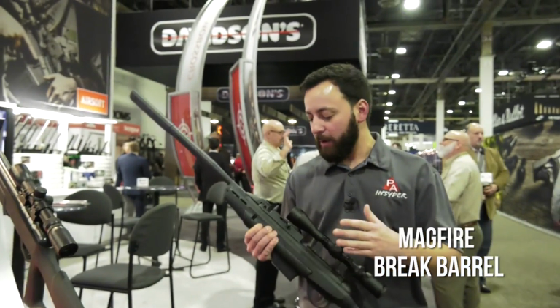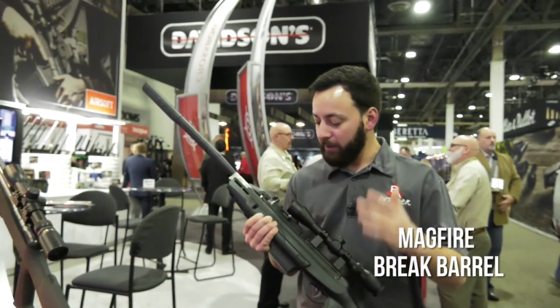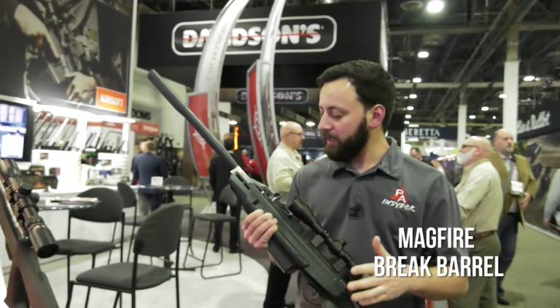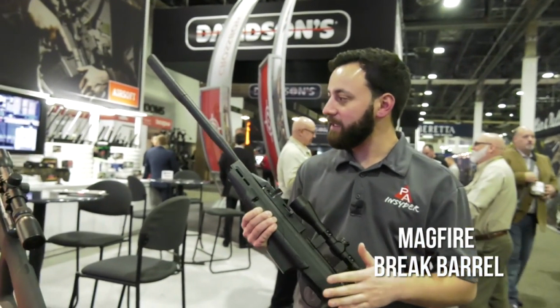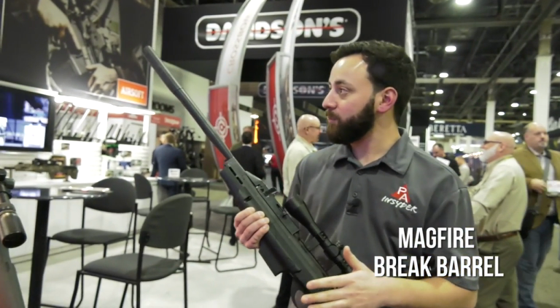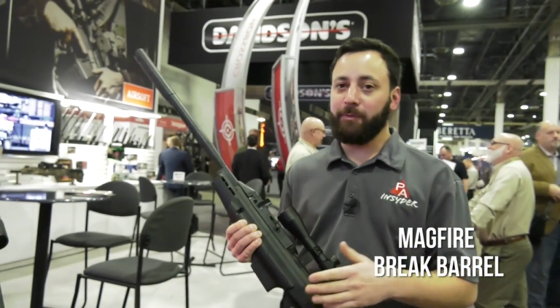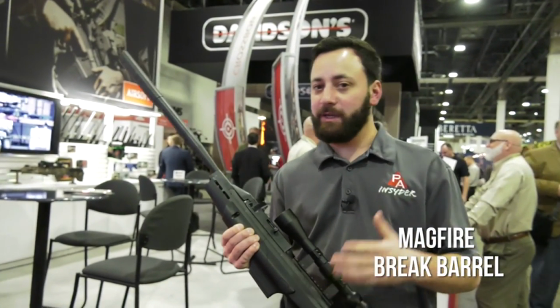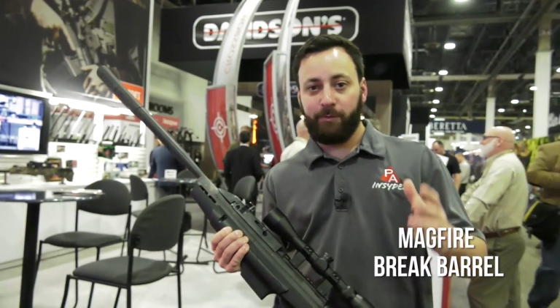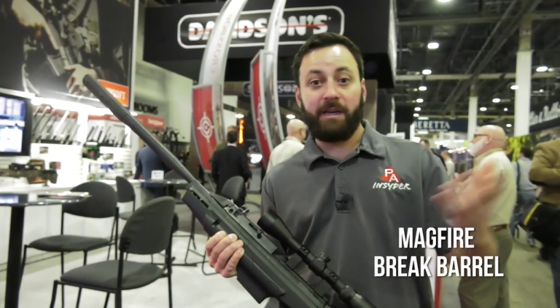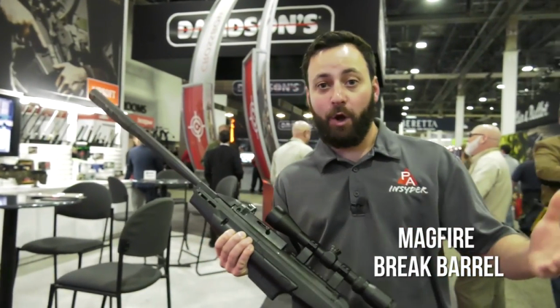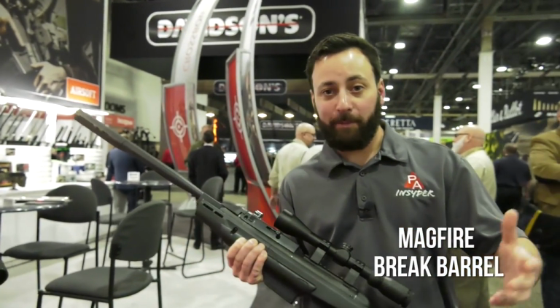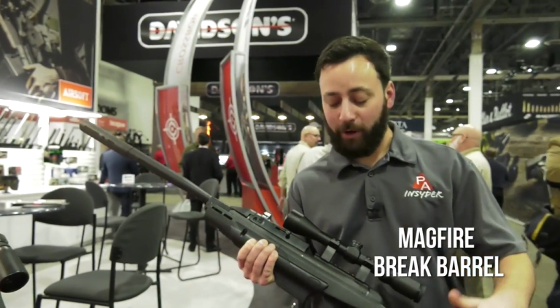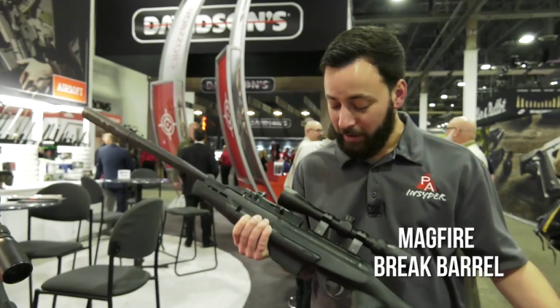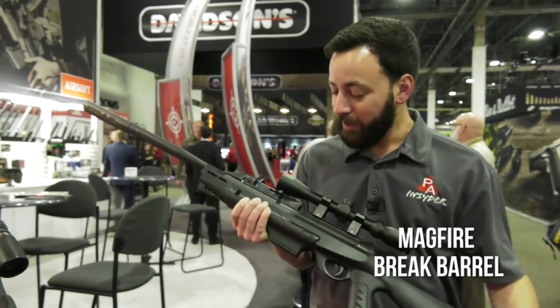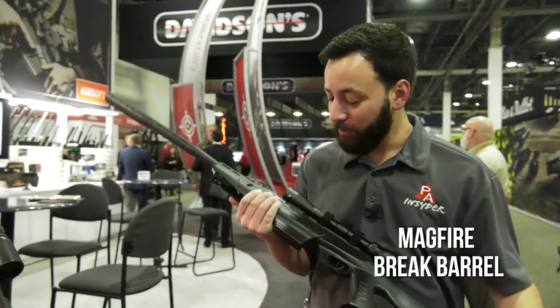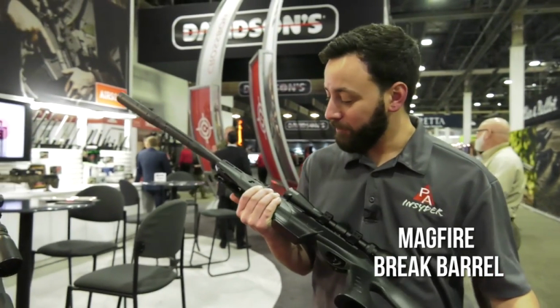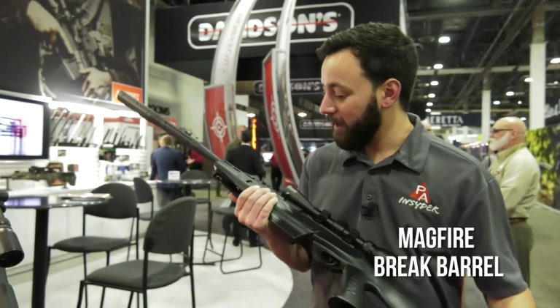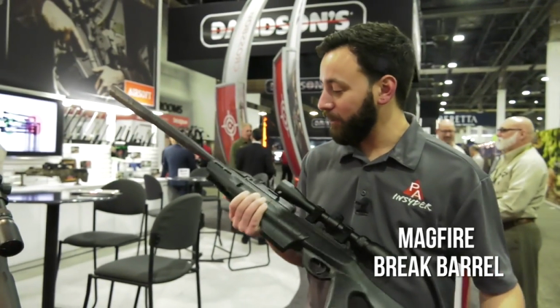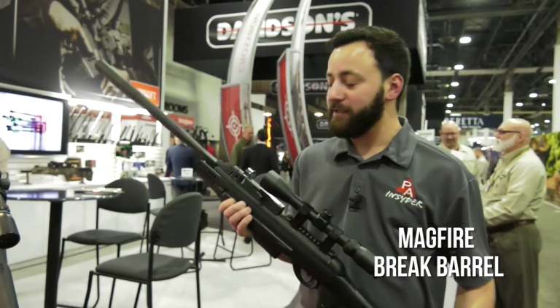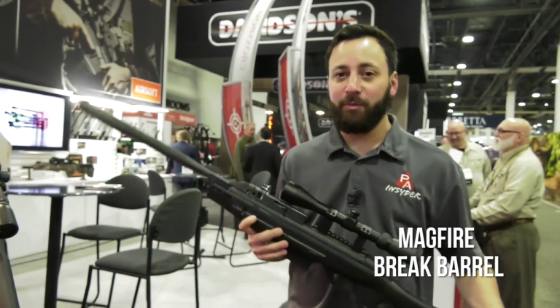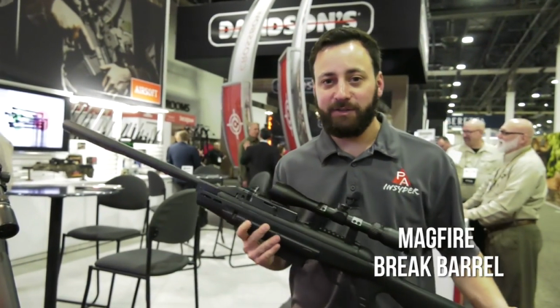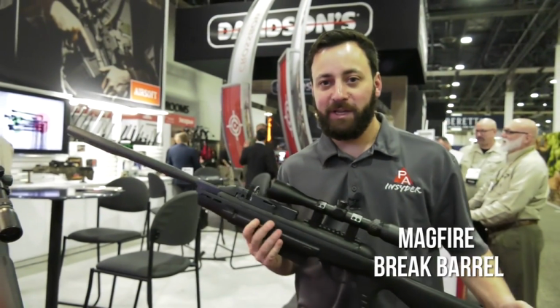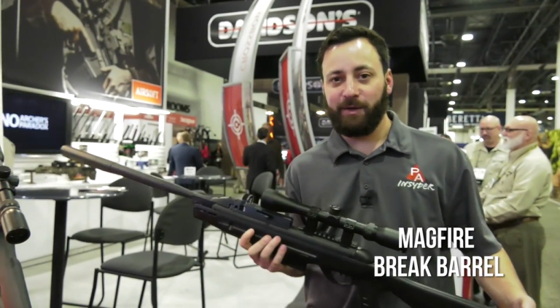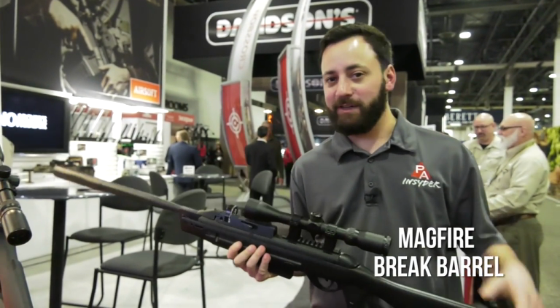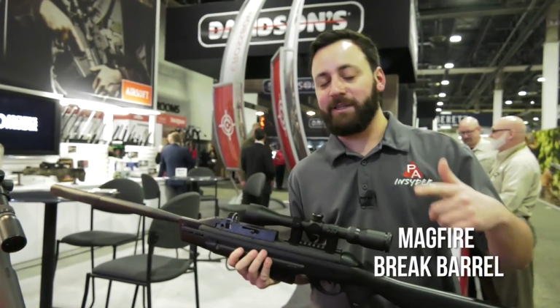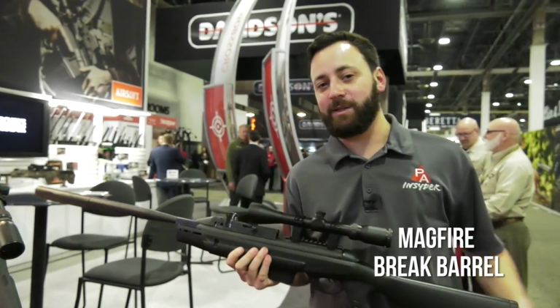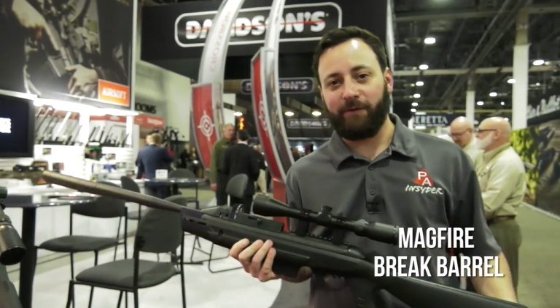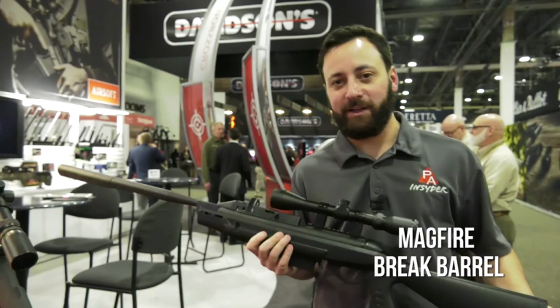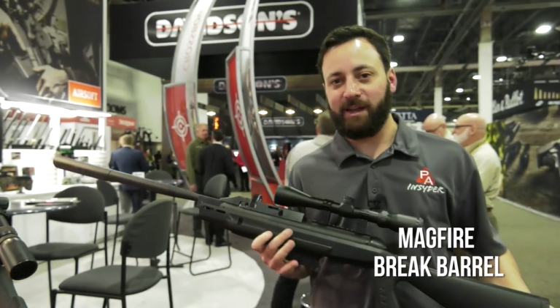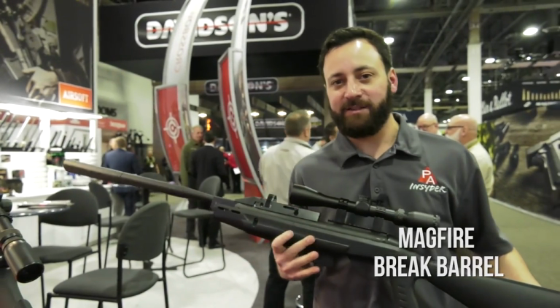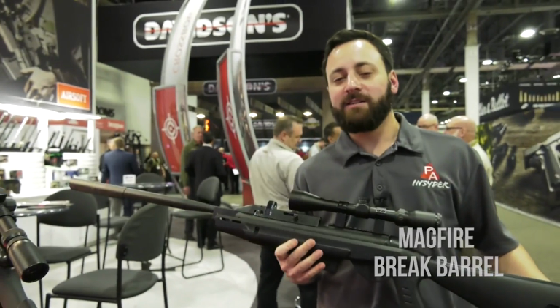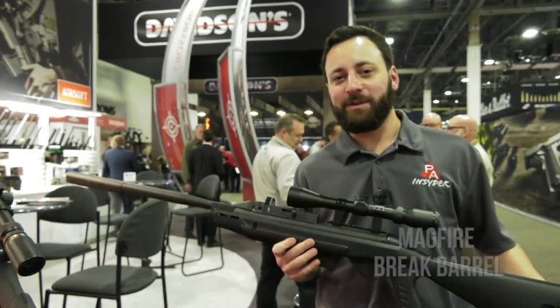We're very excited to see this one come through — we didn't even know about it beforehand. So it should be a very exciting product in 2018. We're definitely going to test this one out for you on the Insider. Stay tuned.